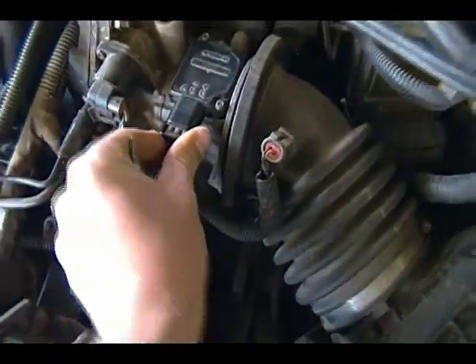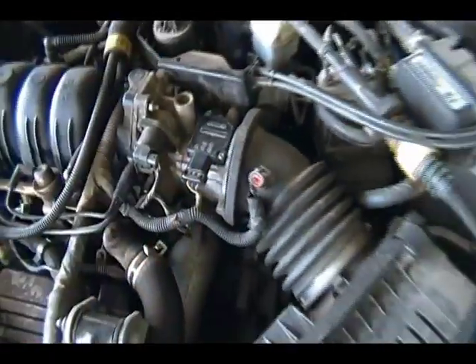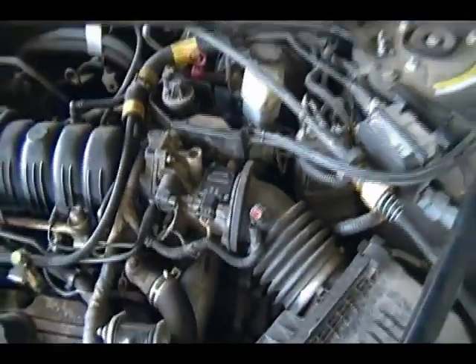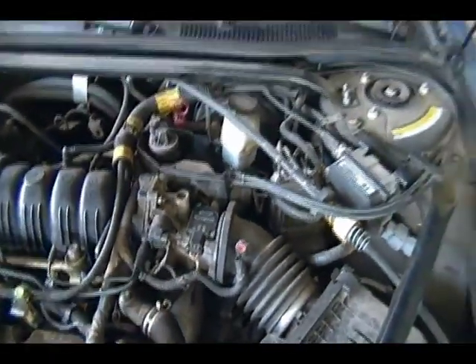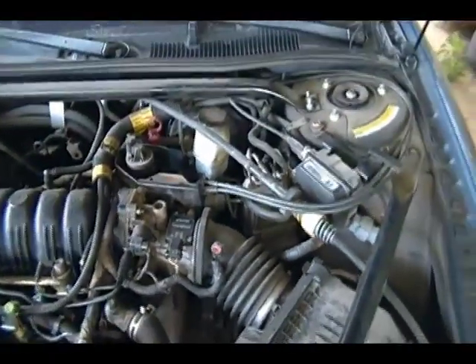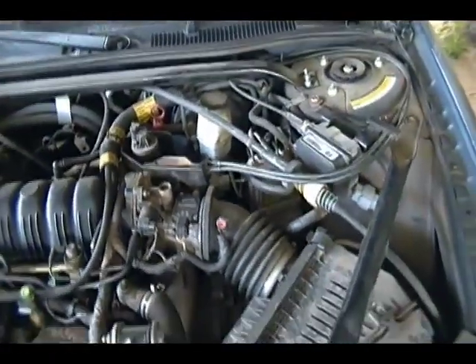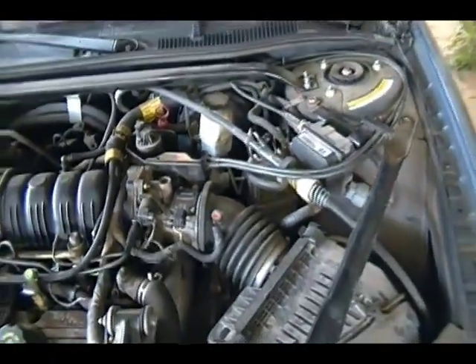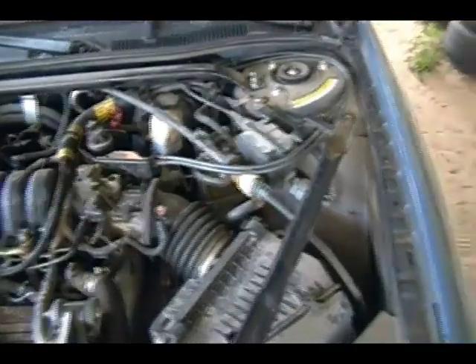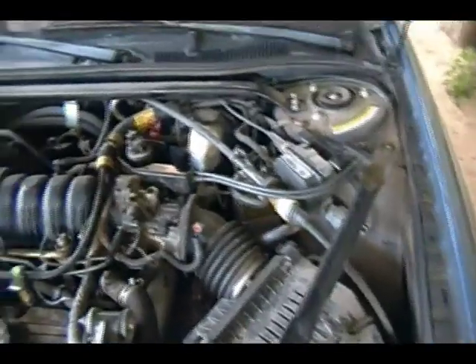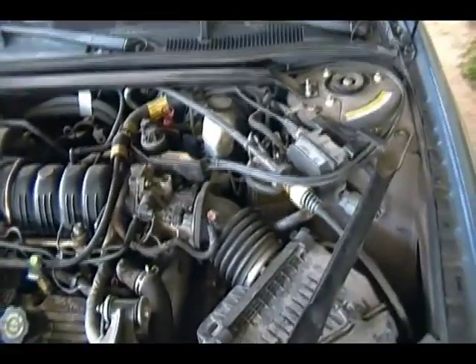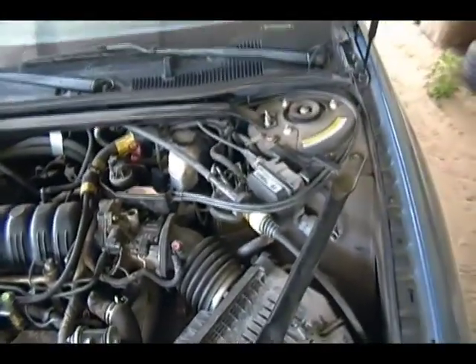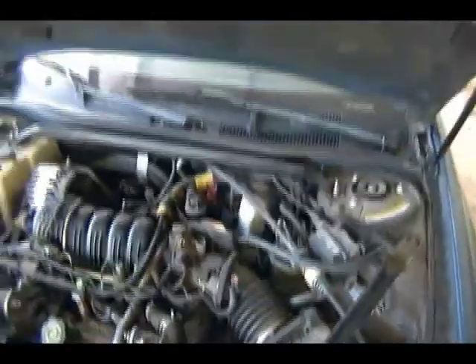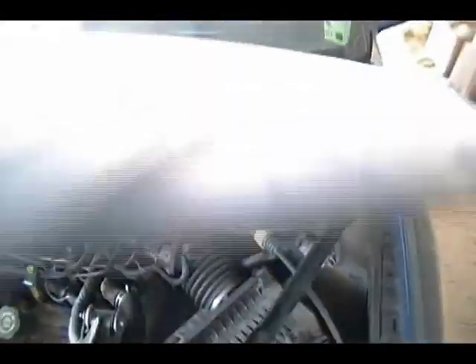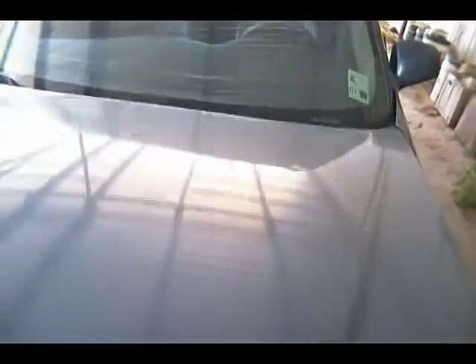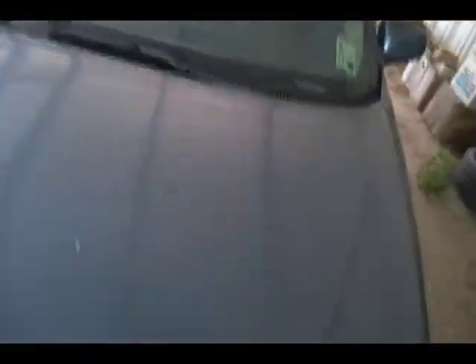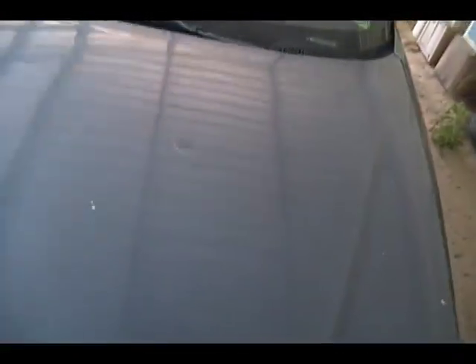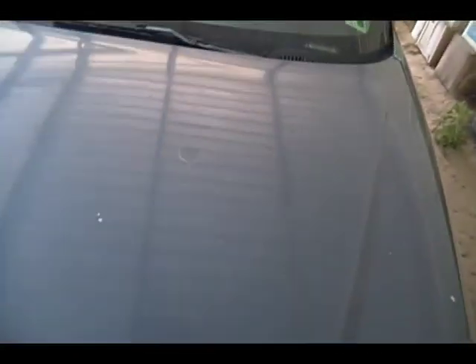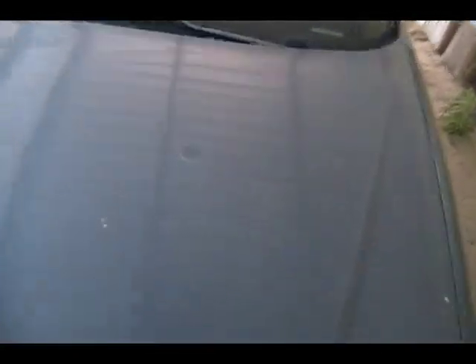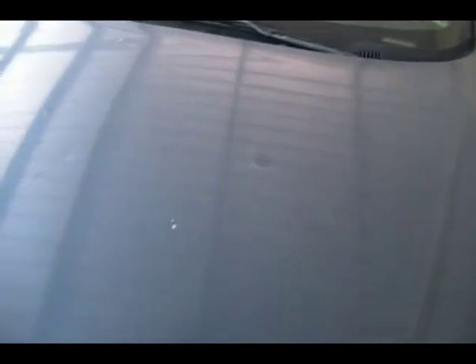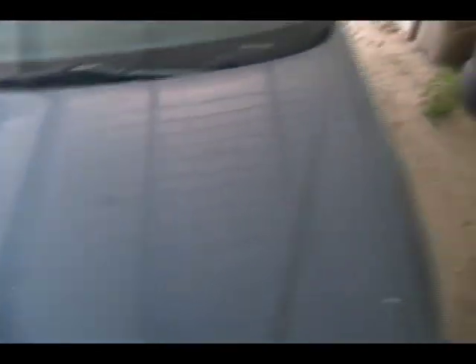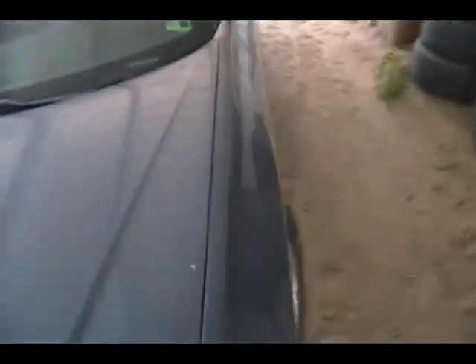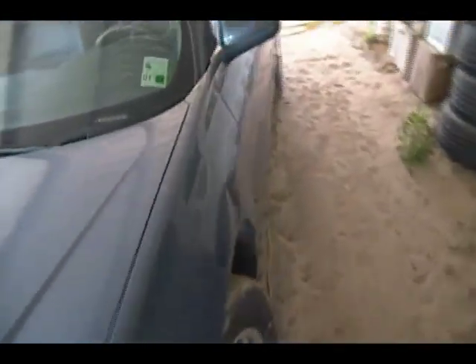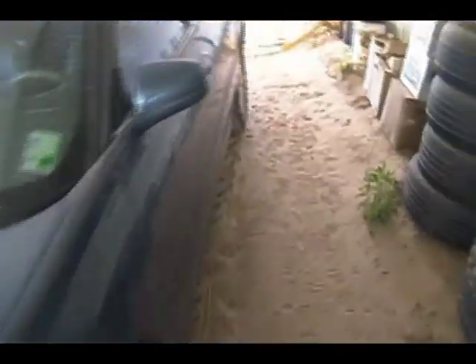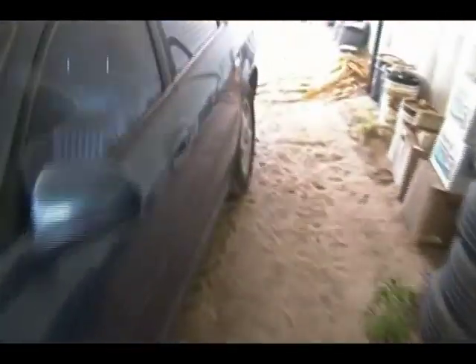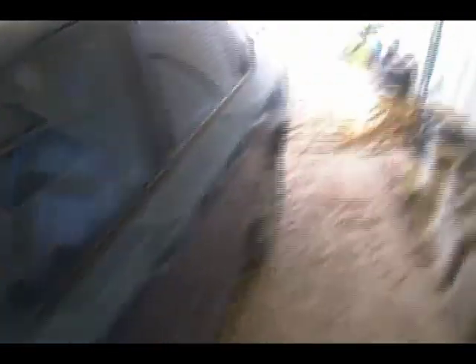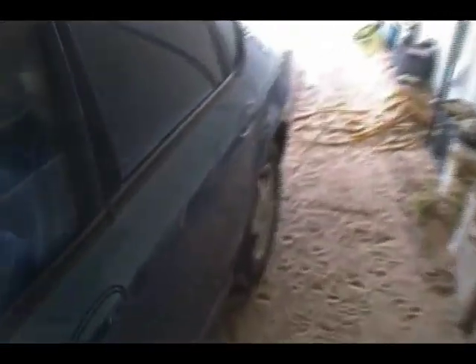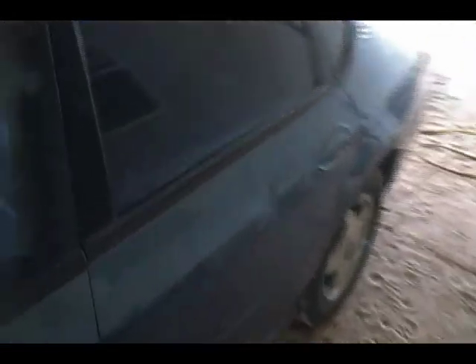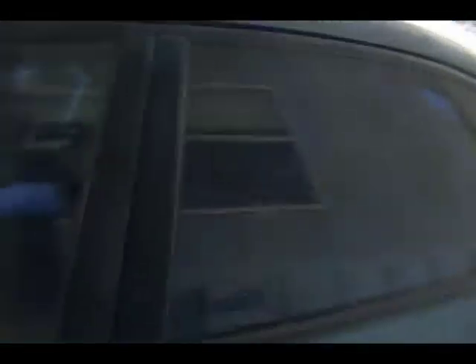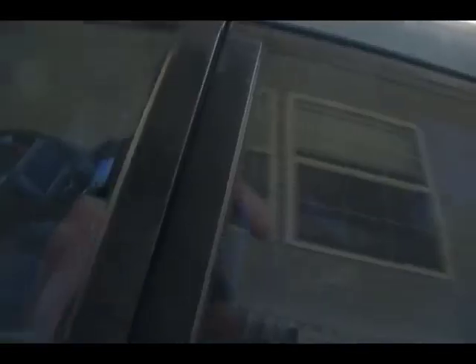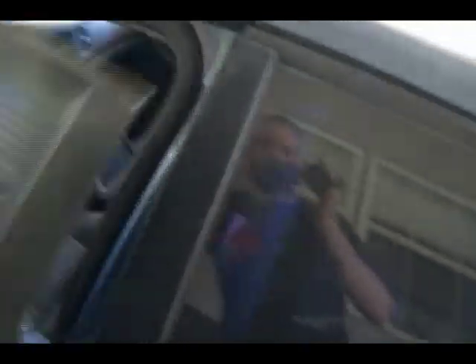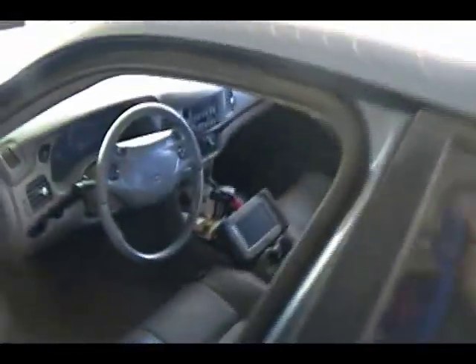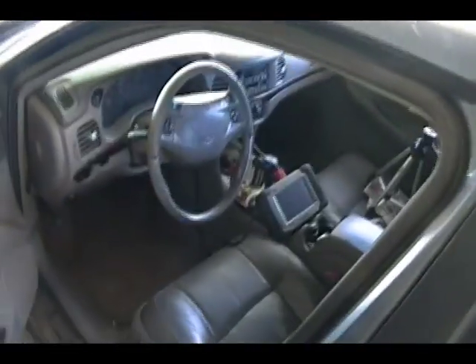I'll plug this mass airflow meter back in, go ahead and close the hood, clear the code, and go drive it to see if it acts up. I'll bring it back in just a minute.